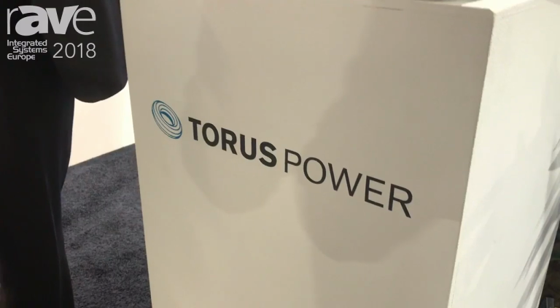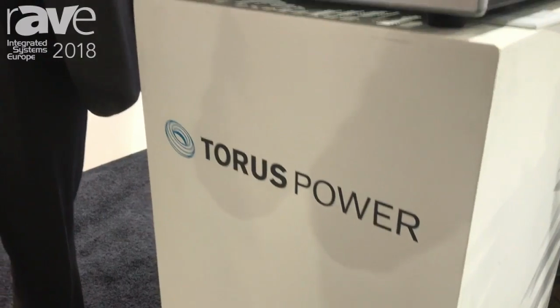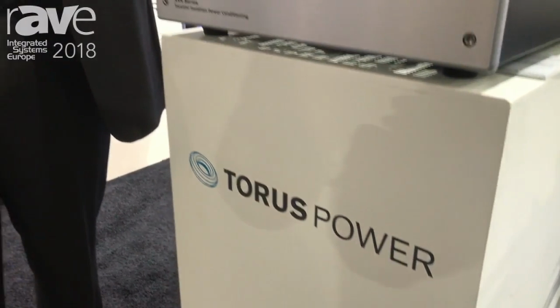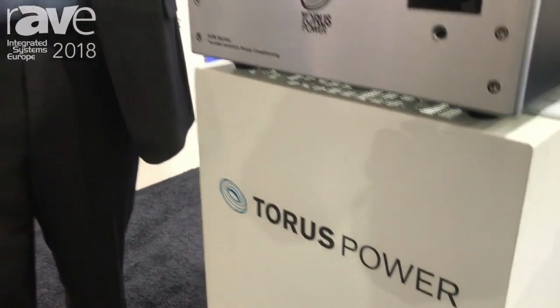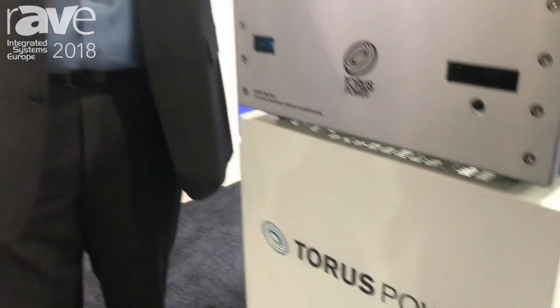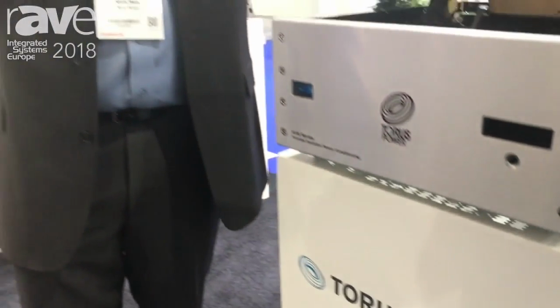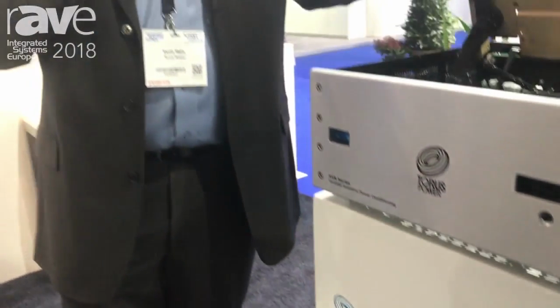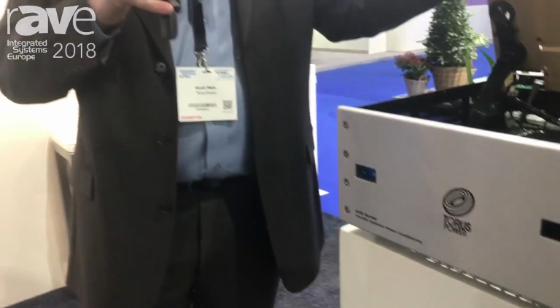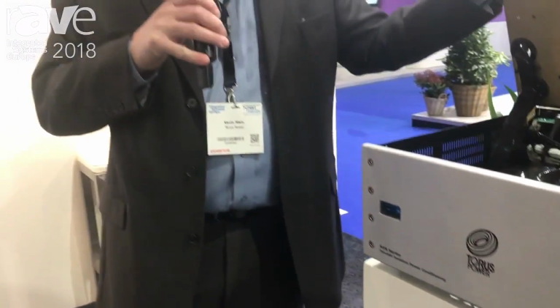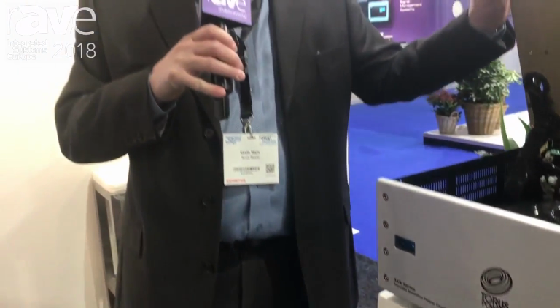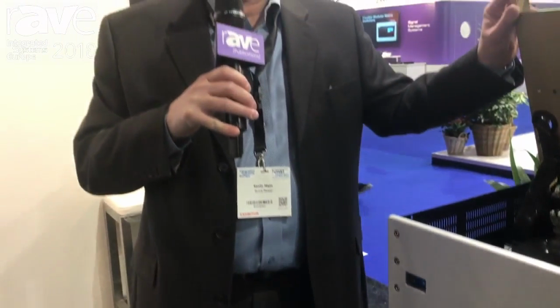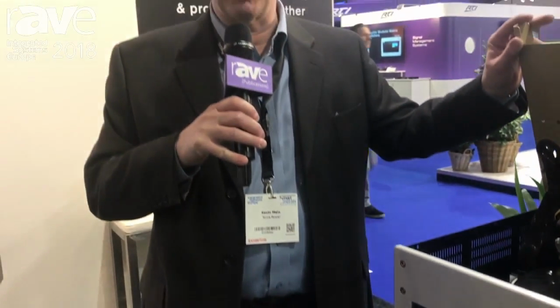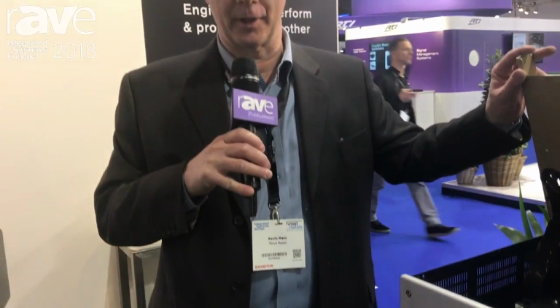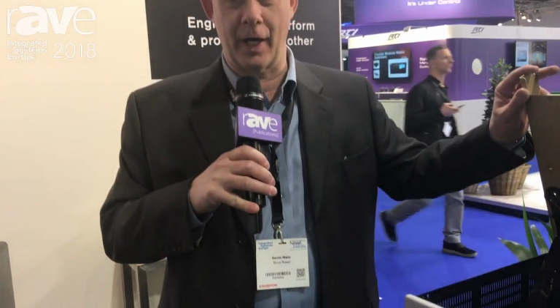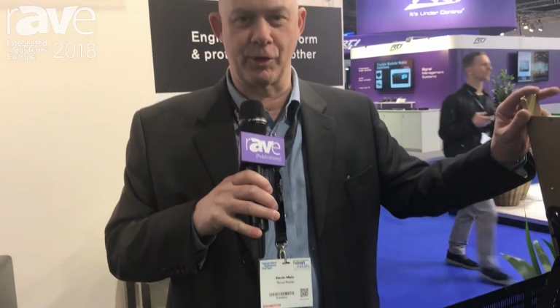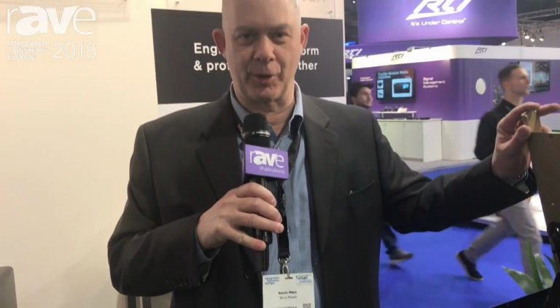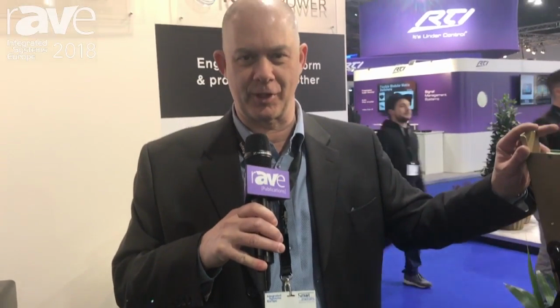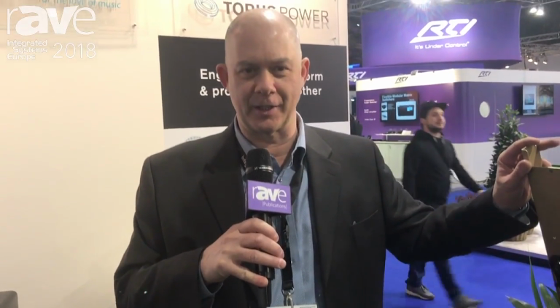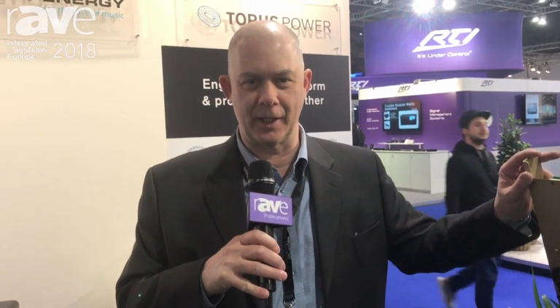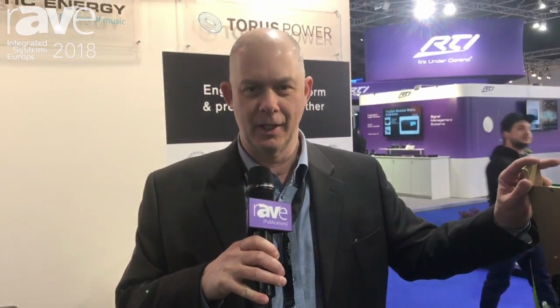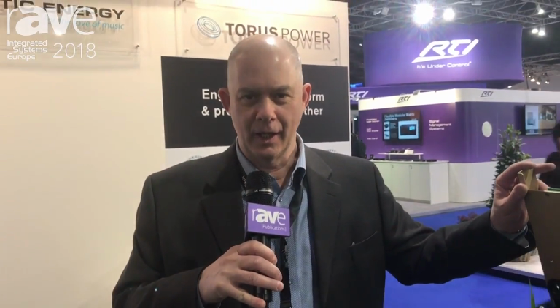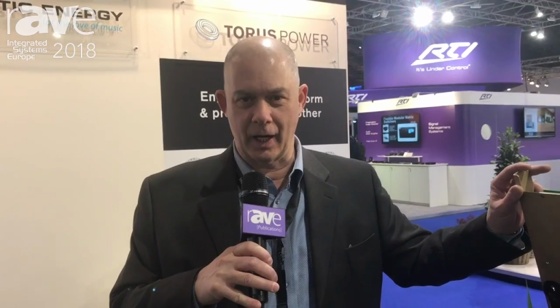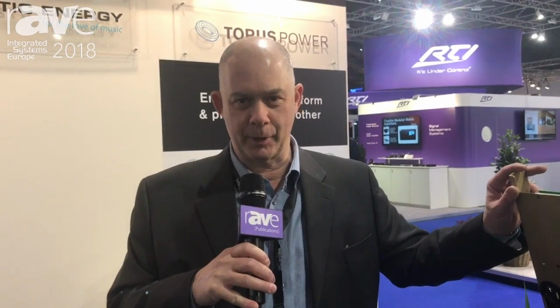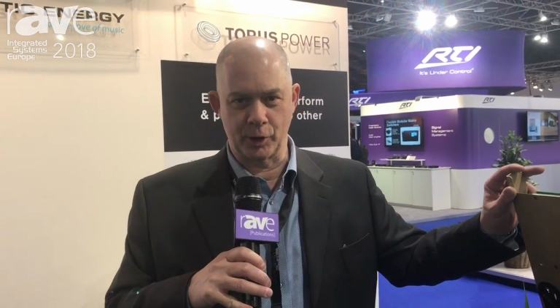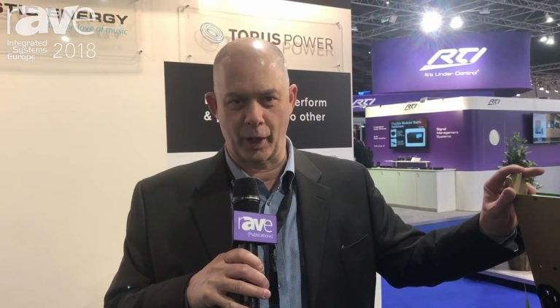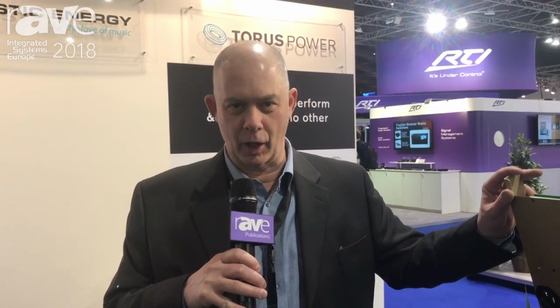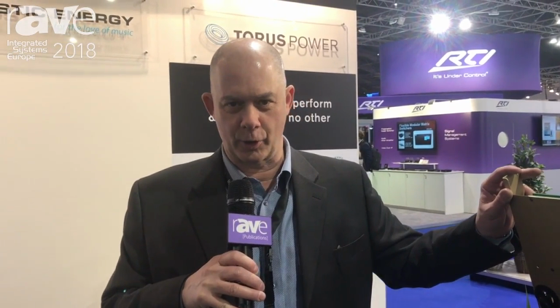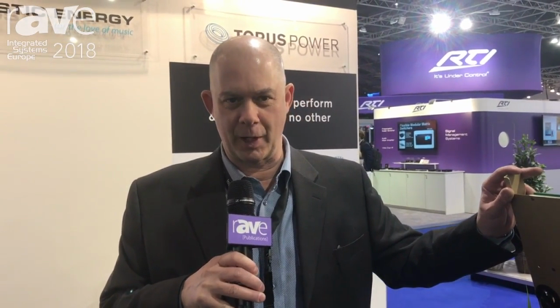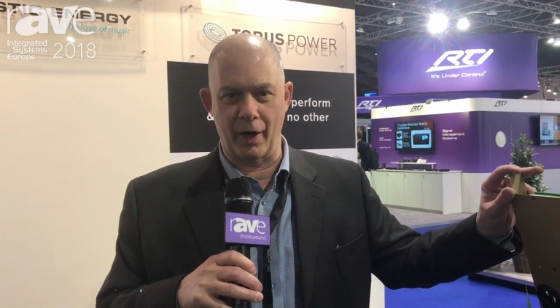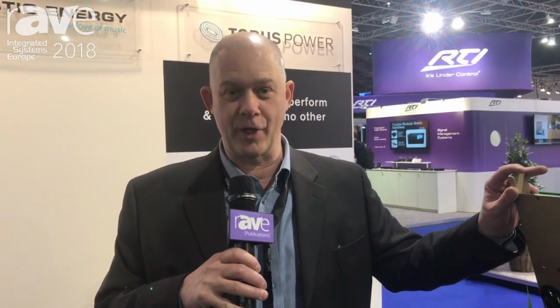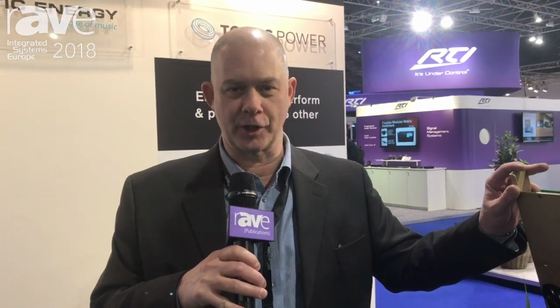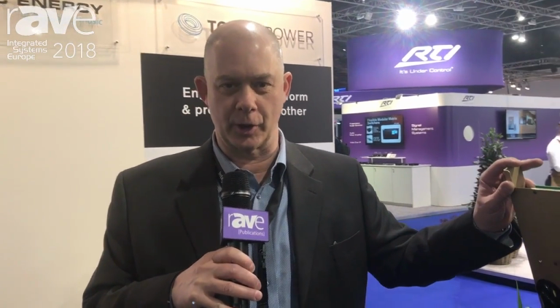Hi, Kevin Main here from Taurus Power. I'm at ISE 2018 and happy to be showing our Taurus Power AVR series.